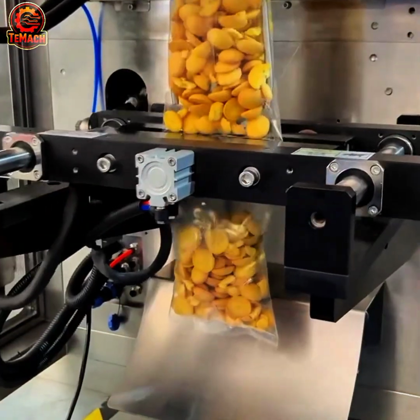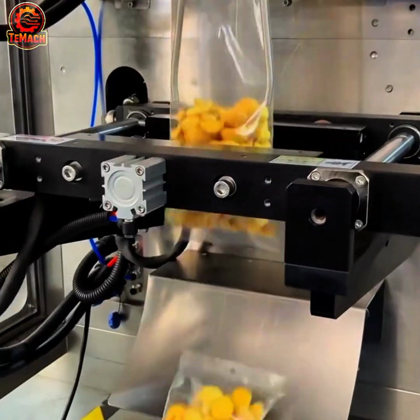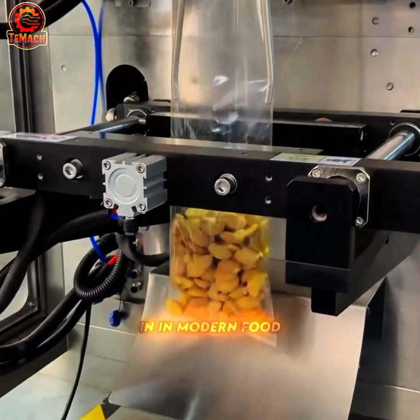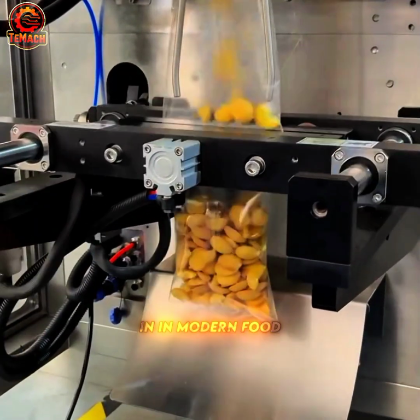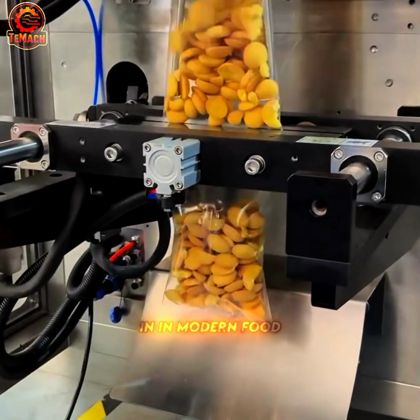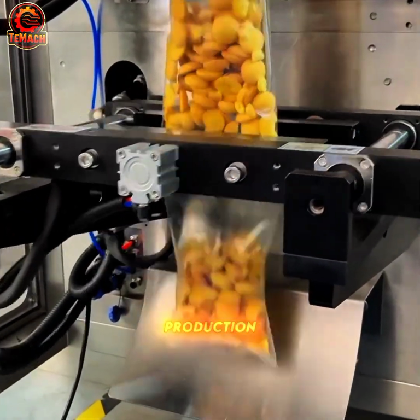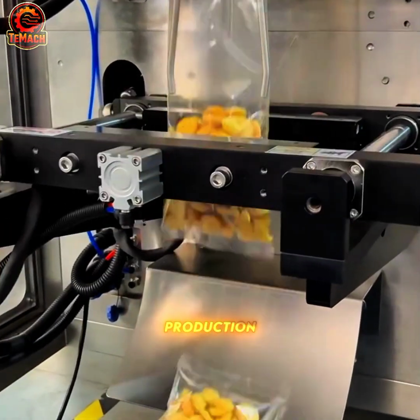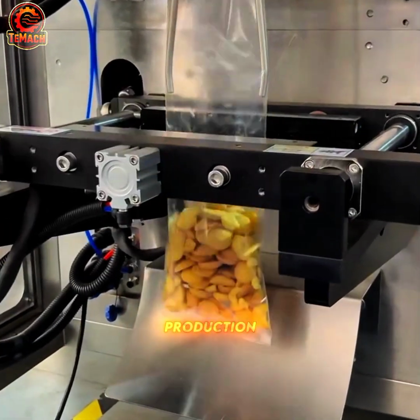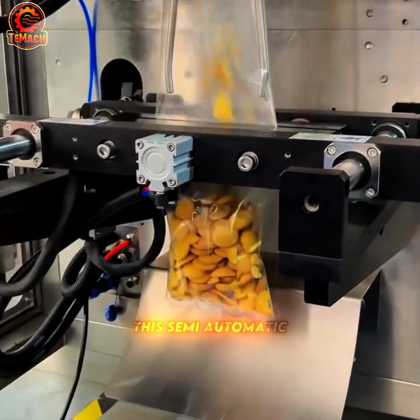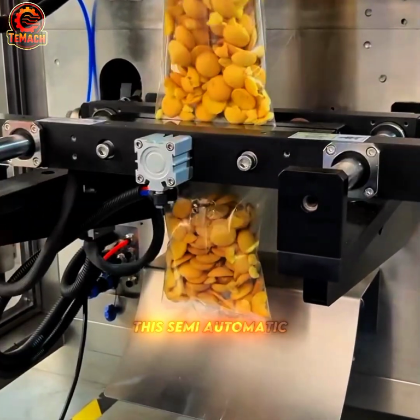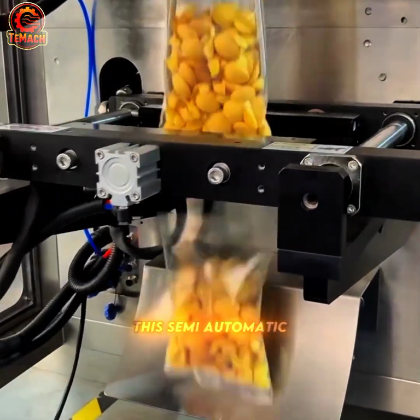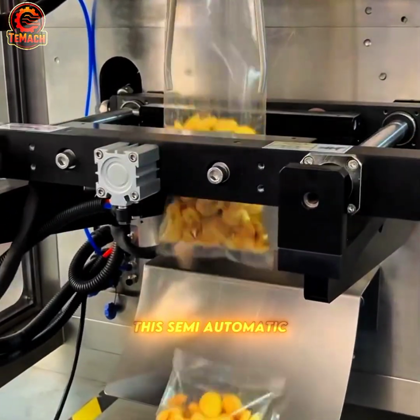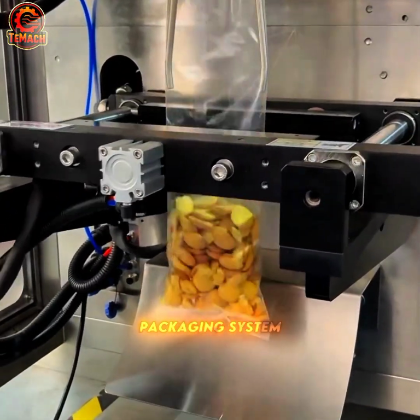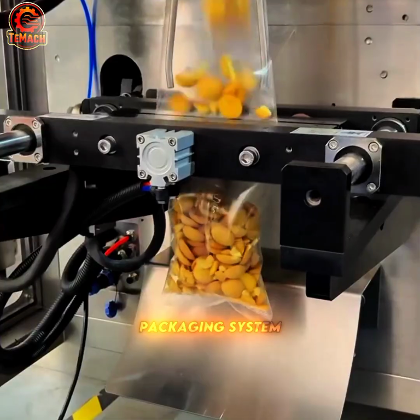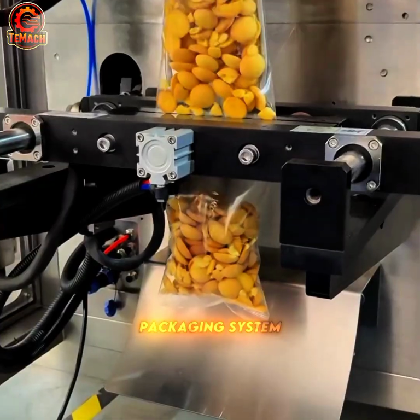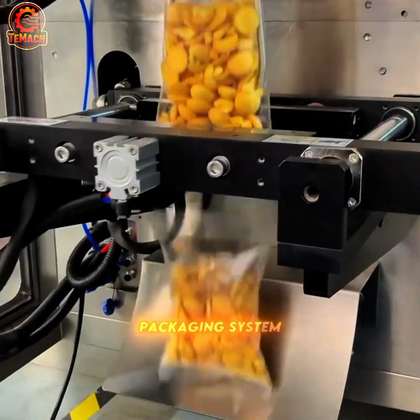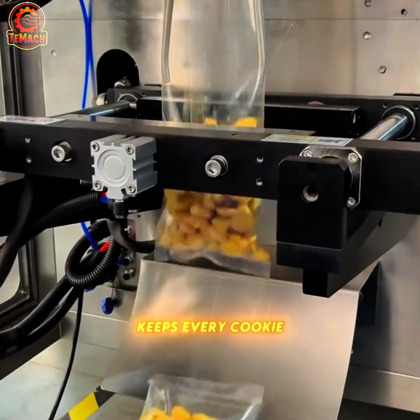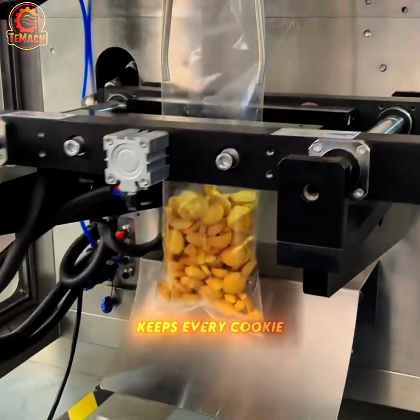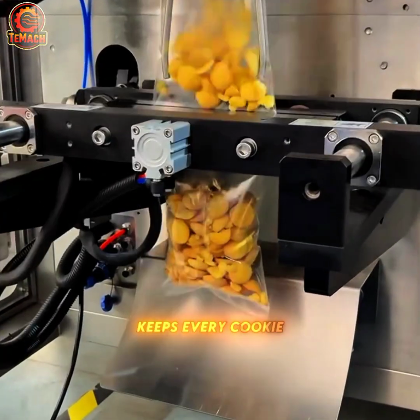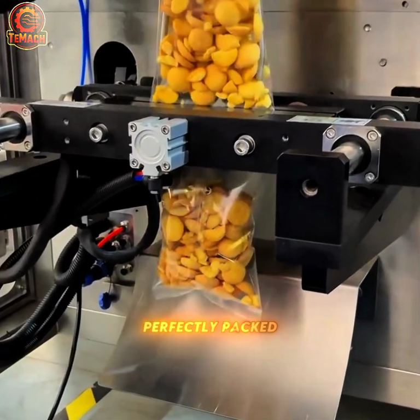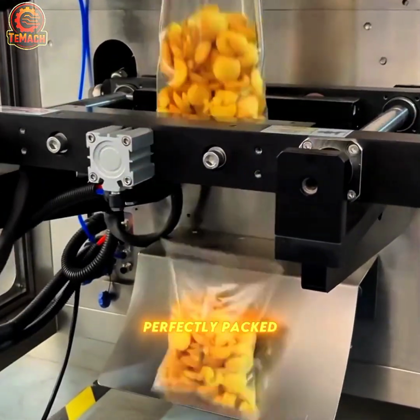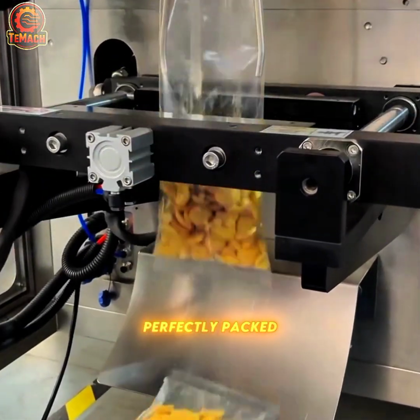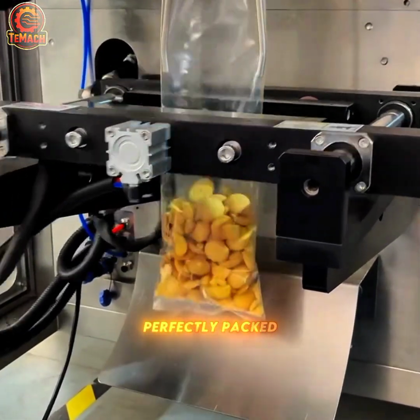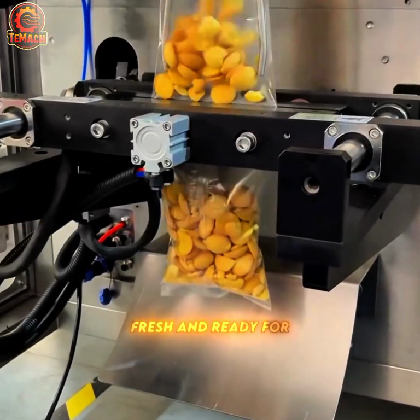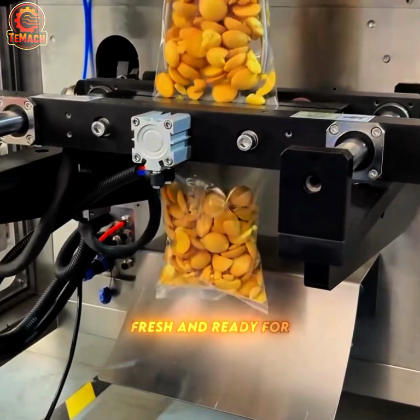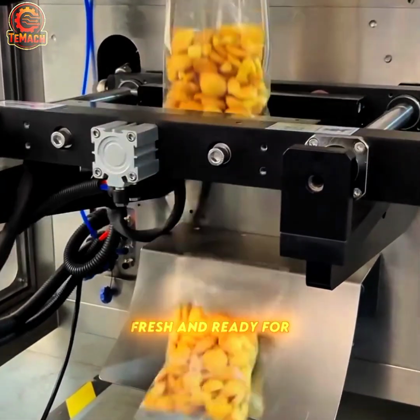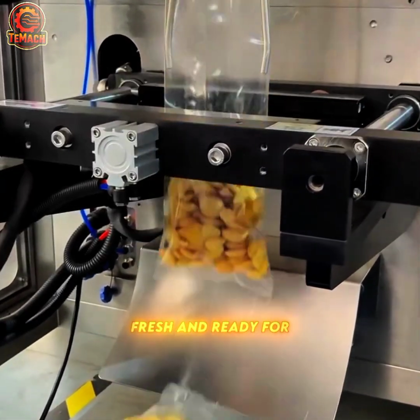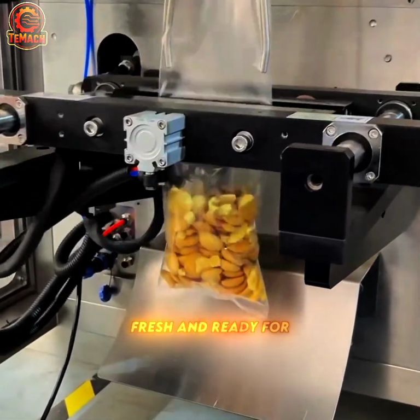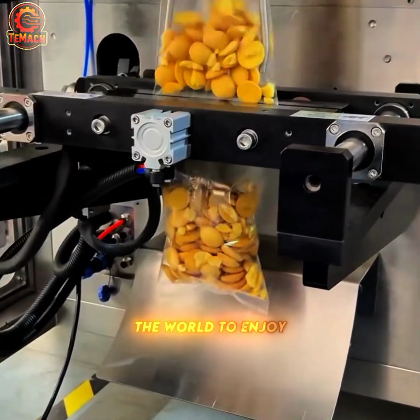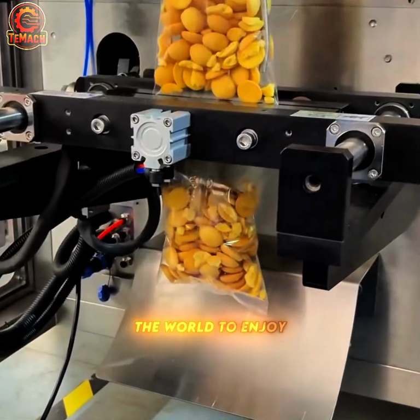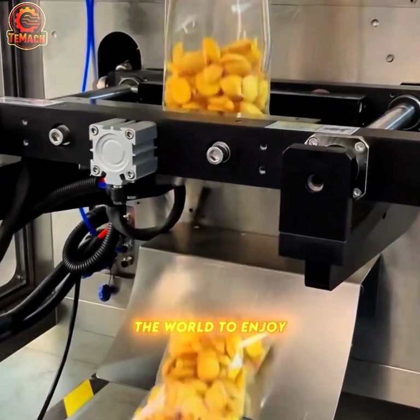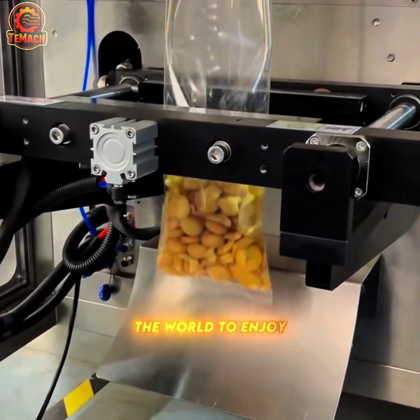In modern food production, this semi-automatic packaging system keeps every cookie perfectly packed, fresh, and ready for the world to enjoy.